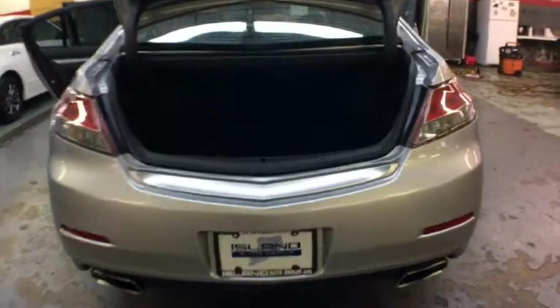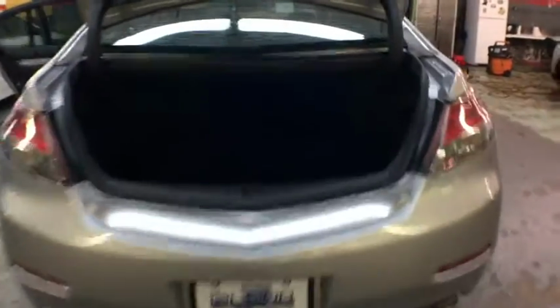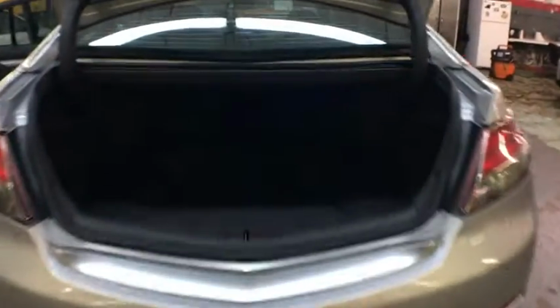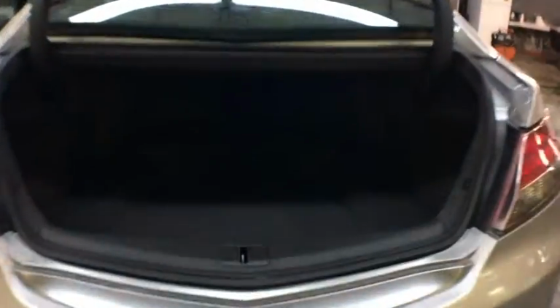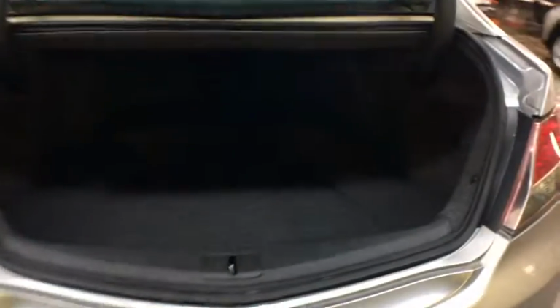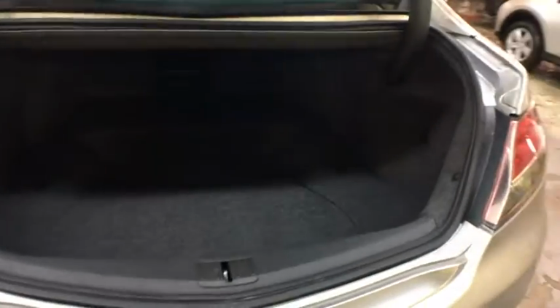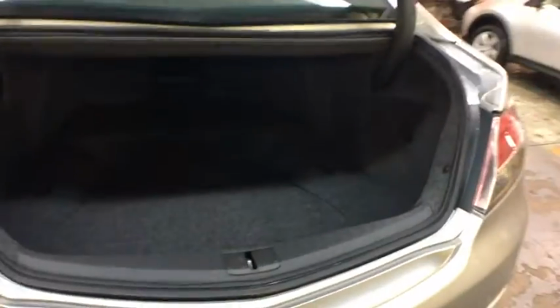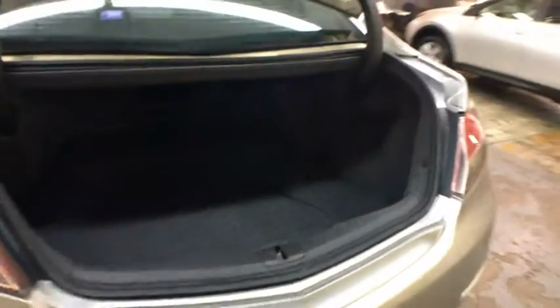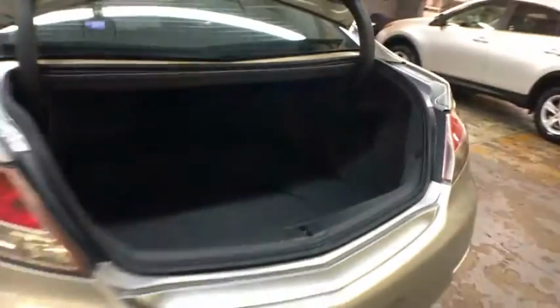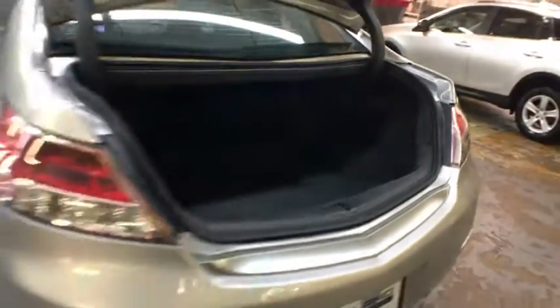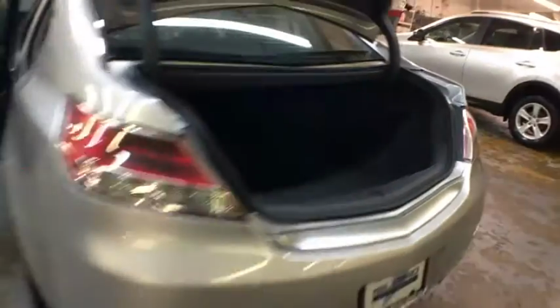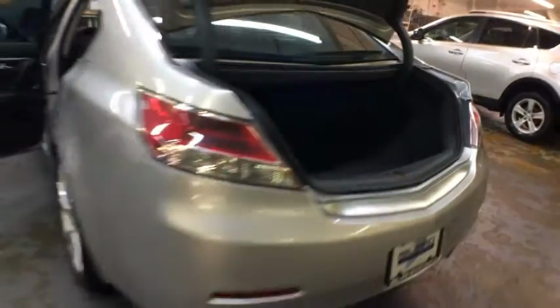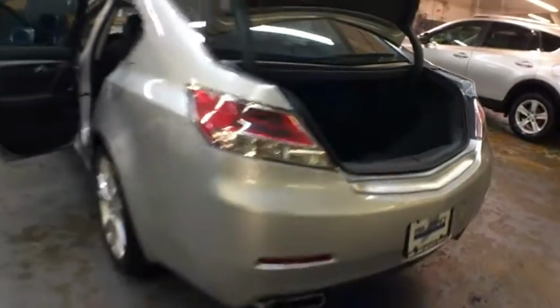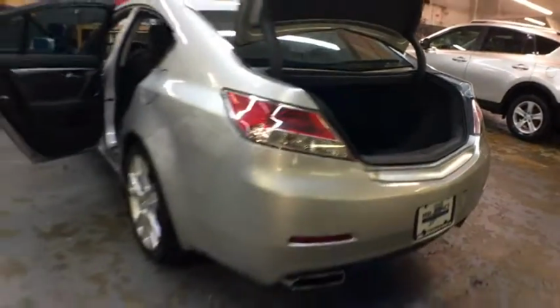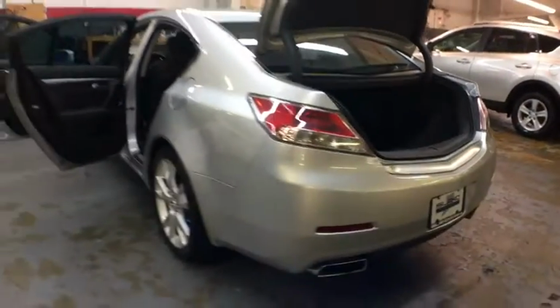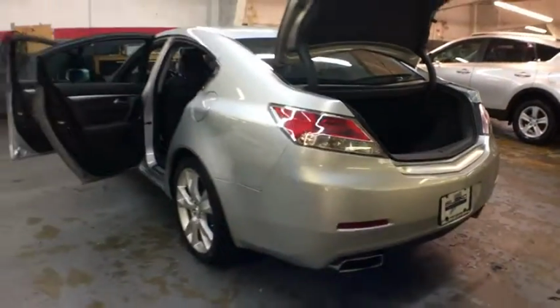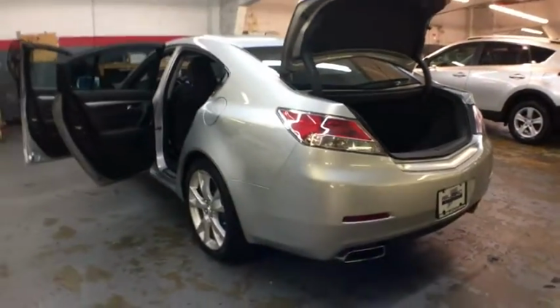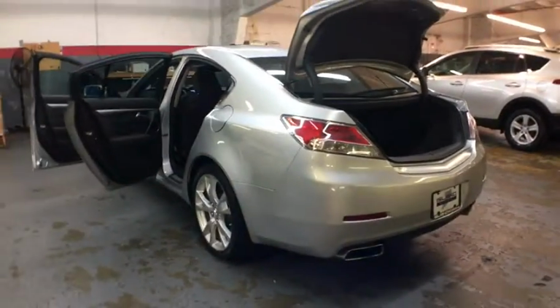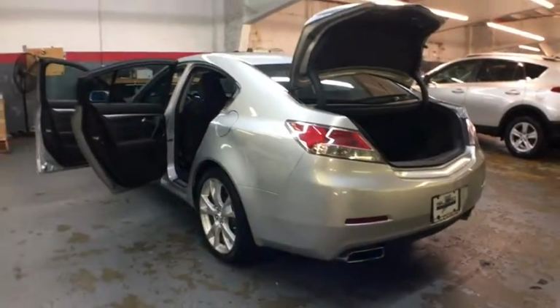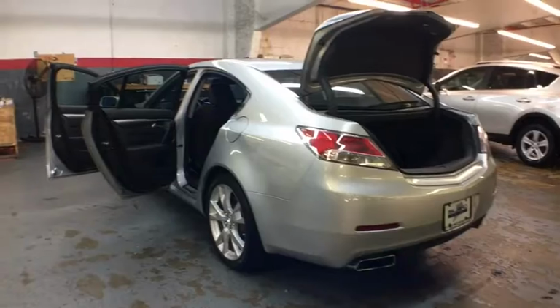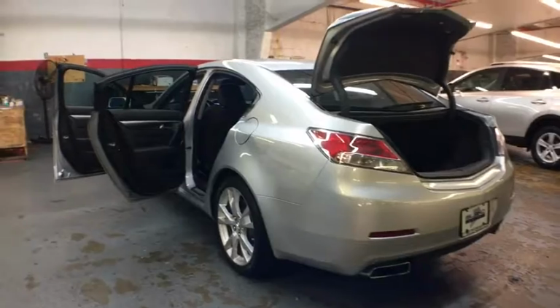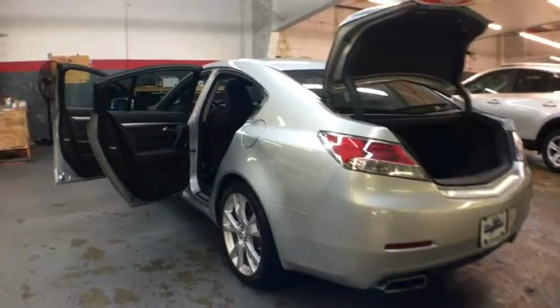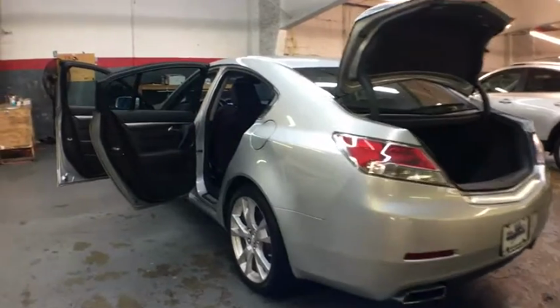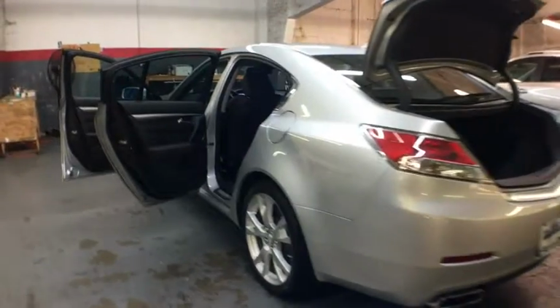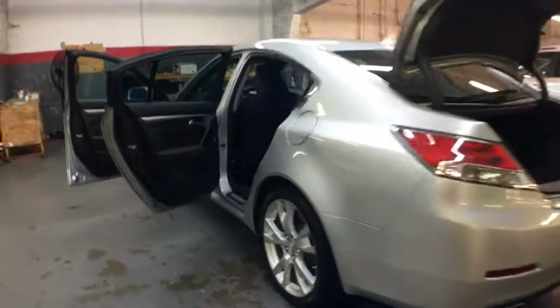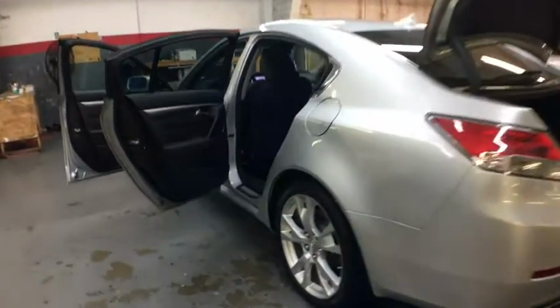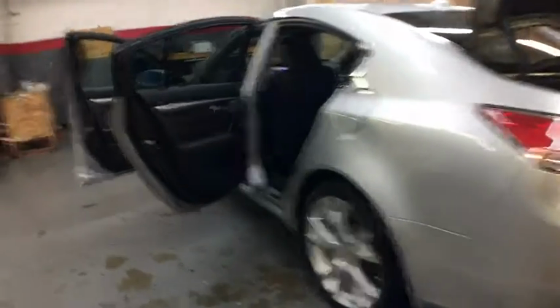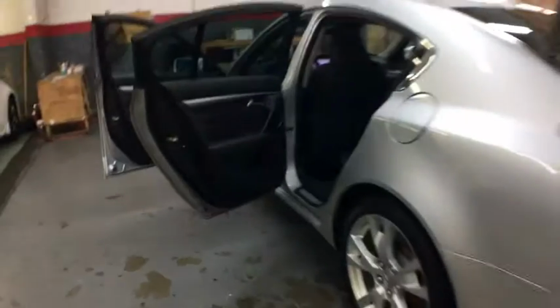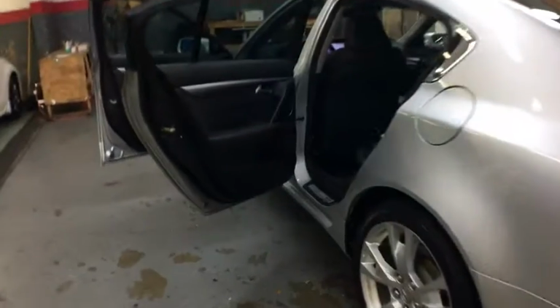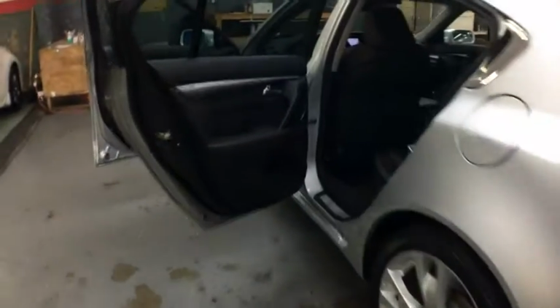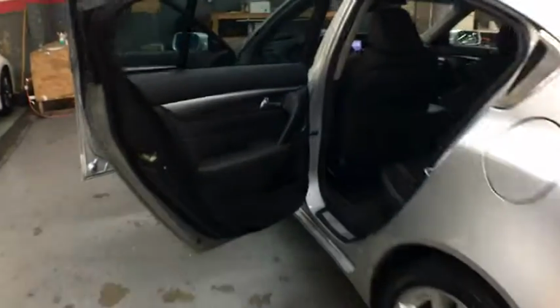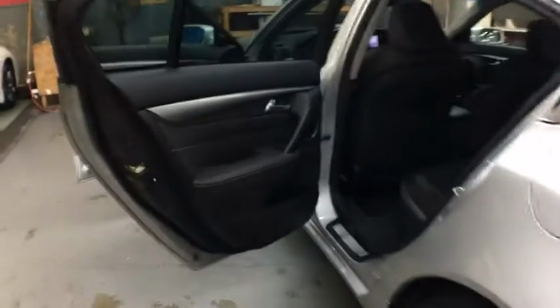This vehicle has less than 50,000 miles. Here are some of this vehicle's great options: backup camera, all-wheel drive, Bluetooth.